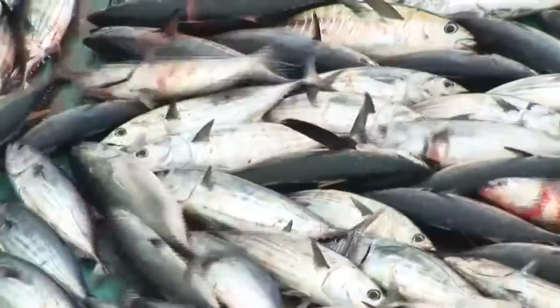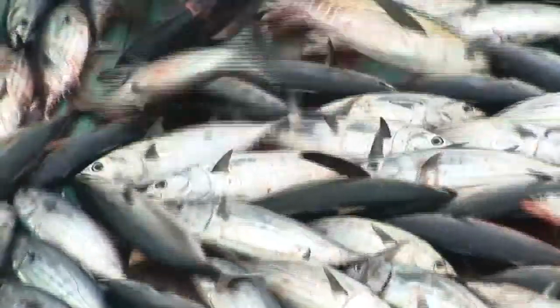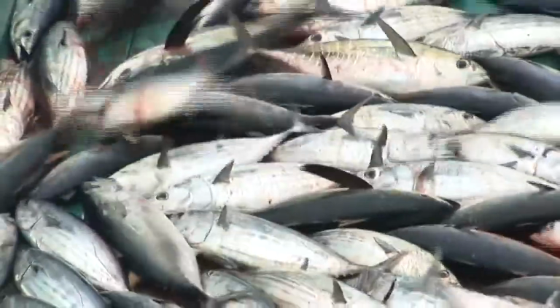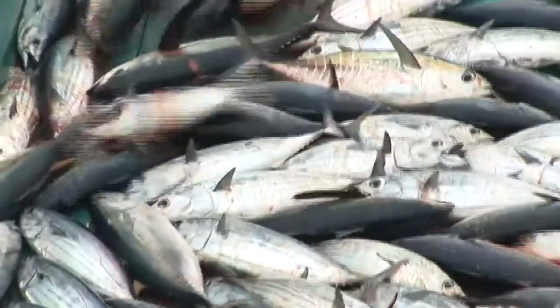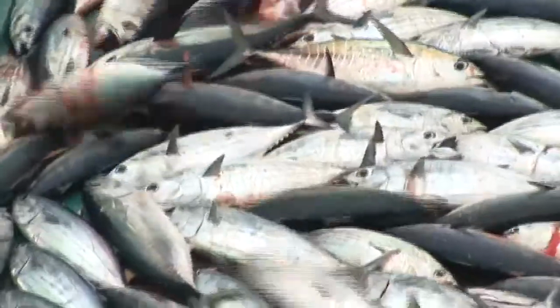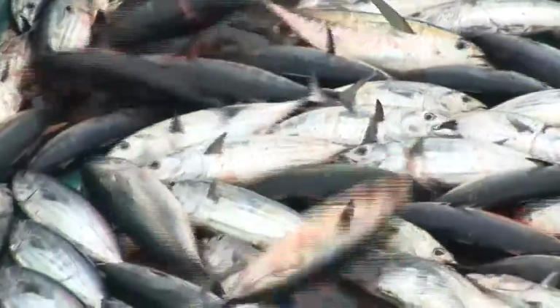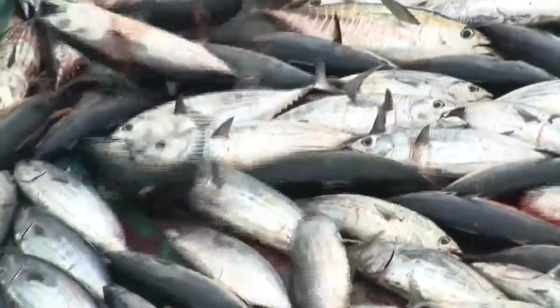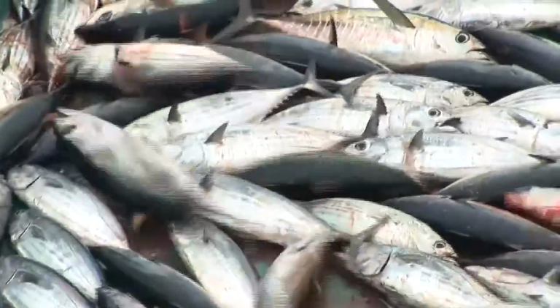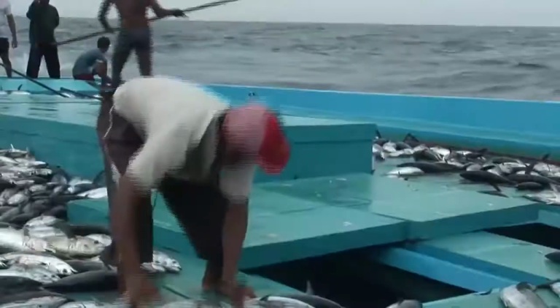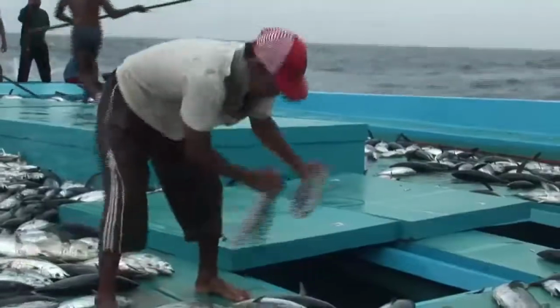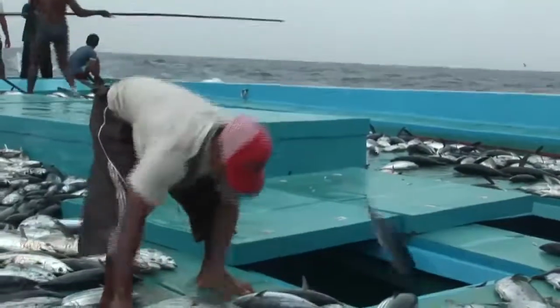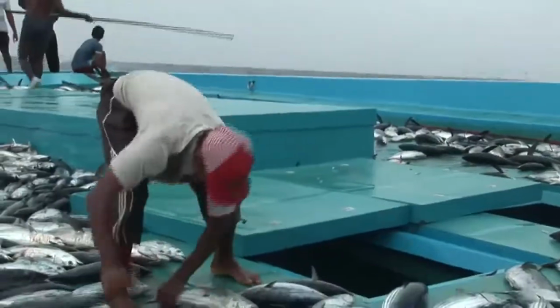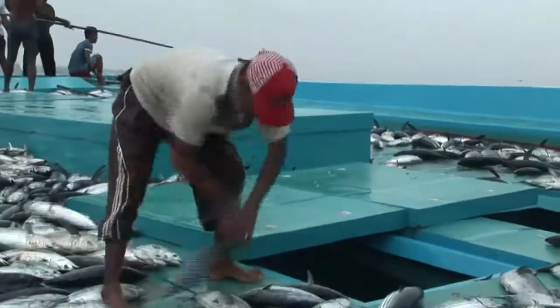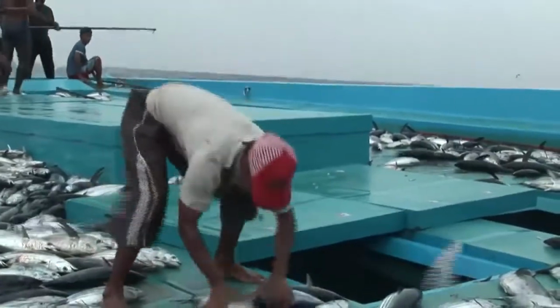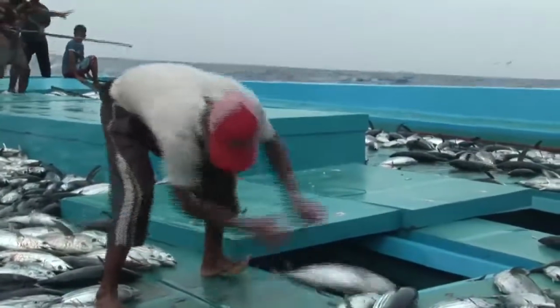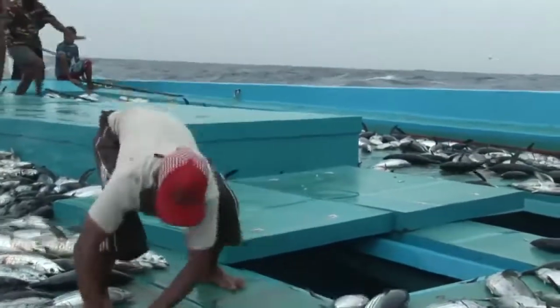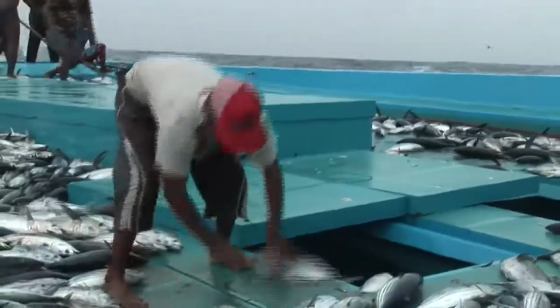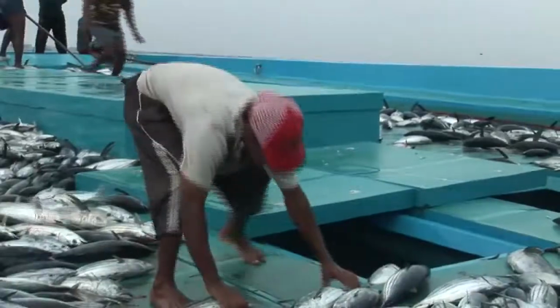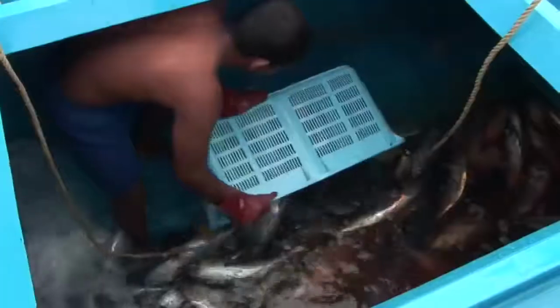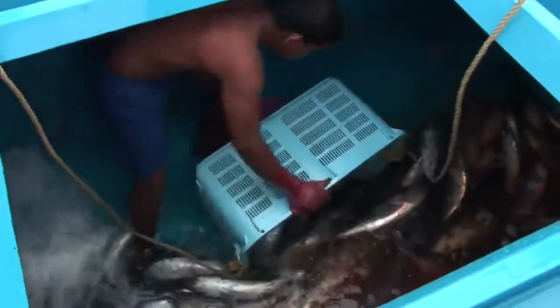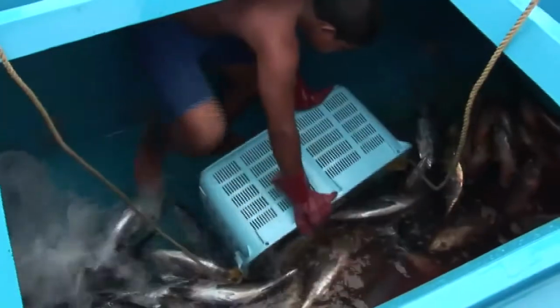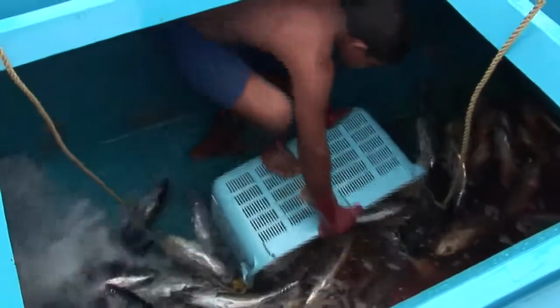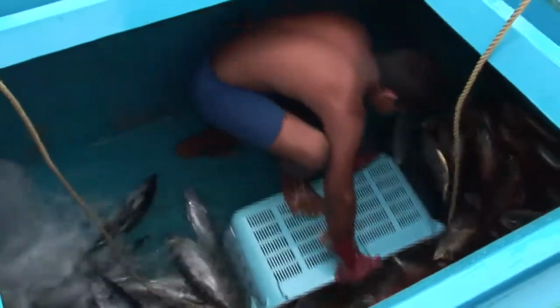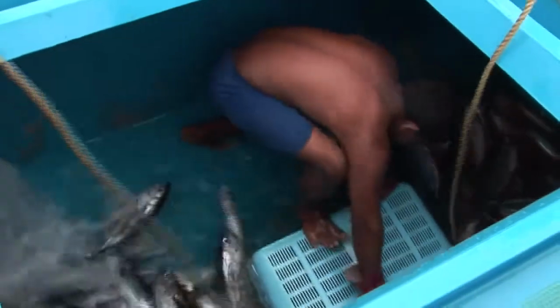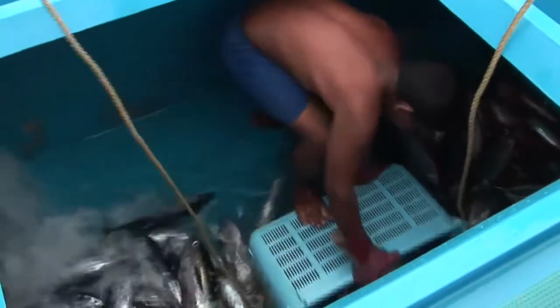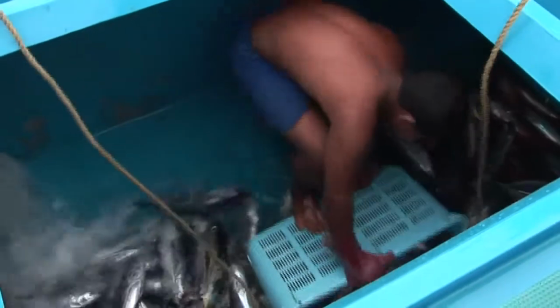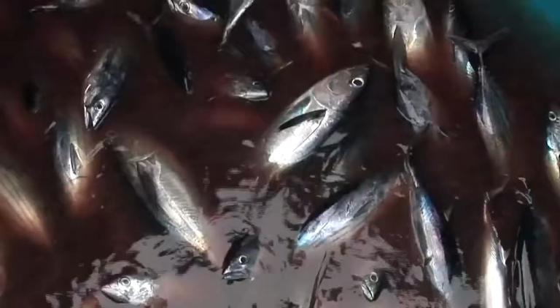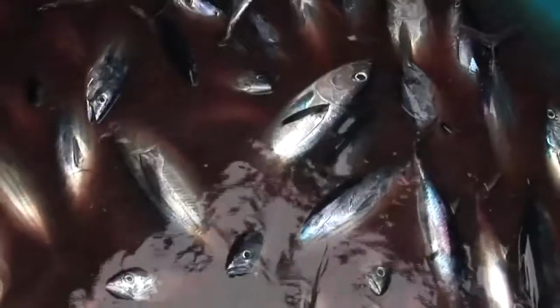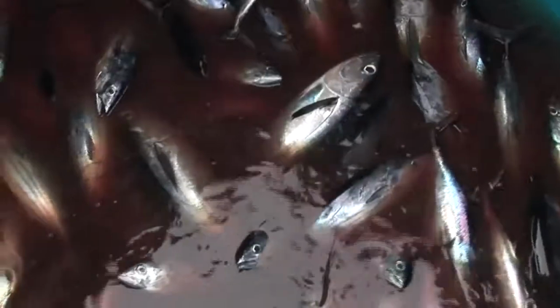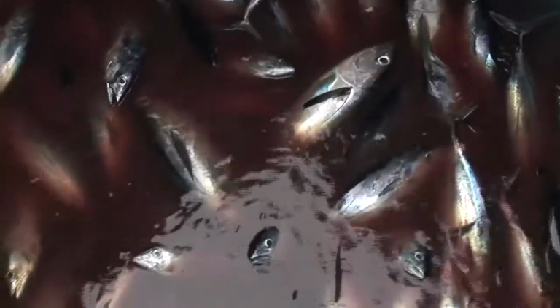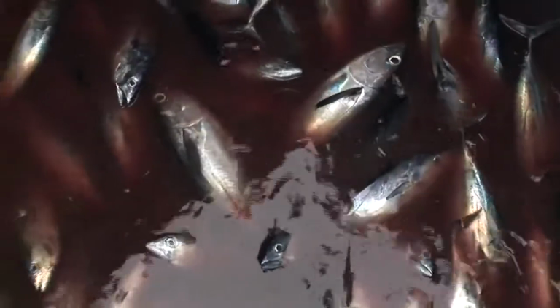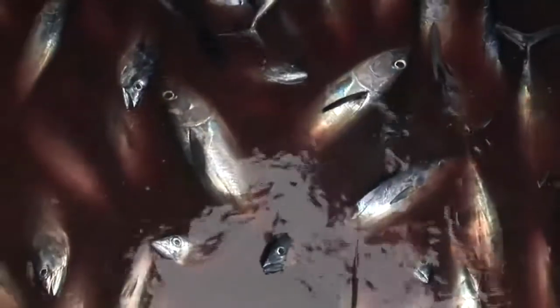The Maldivian tuna fishery forms a sharp contrast to how most tuna is caught elsewhere. Being one of the world's most favourite fish, tuna stocks are being heavily overfished around the globe.